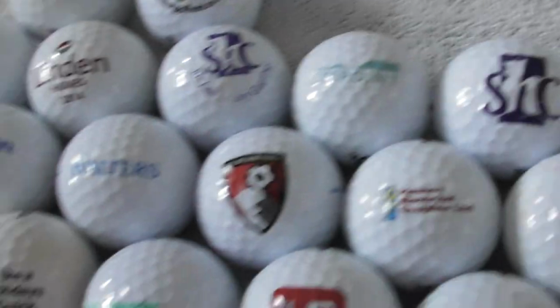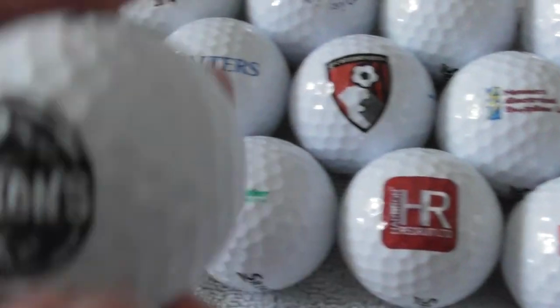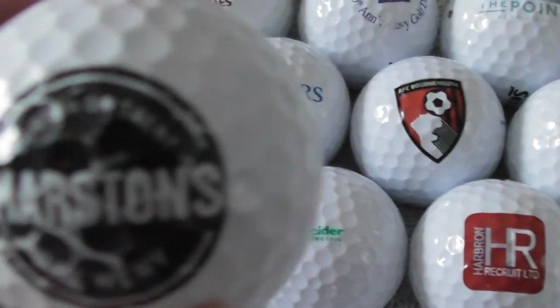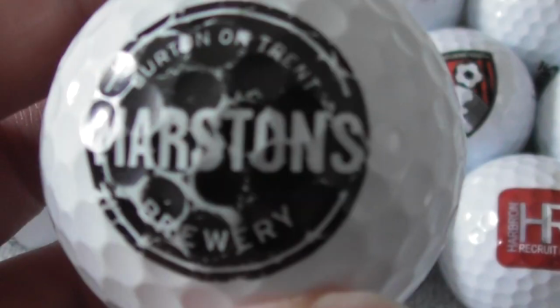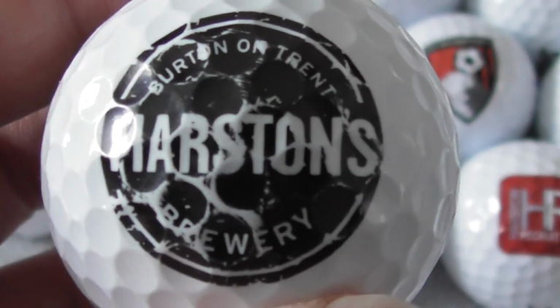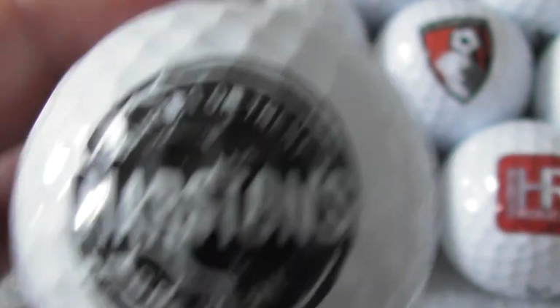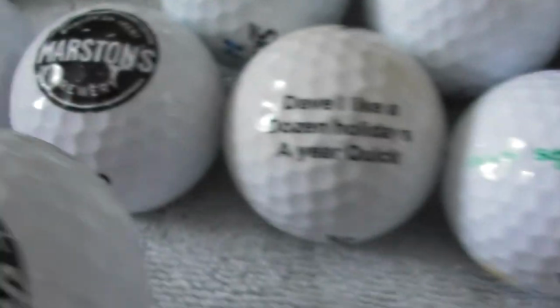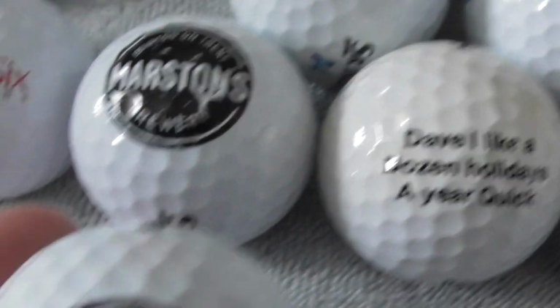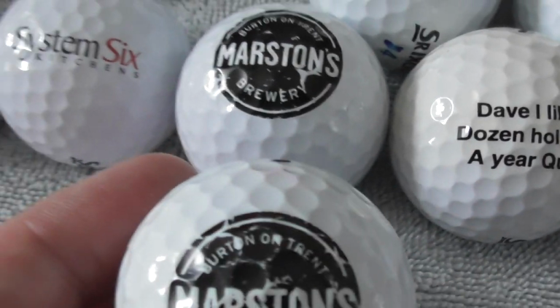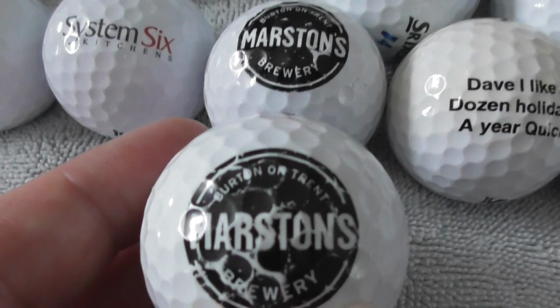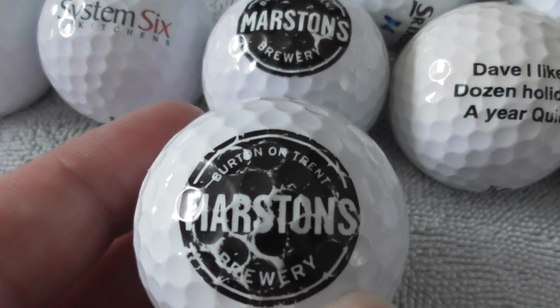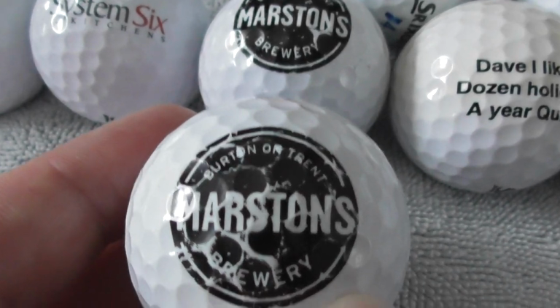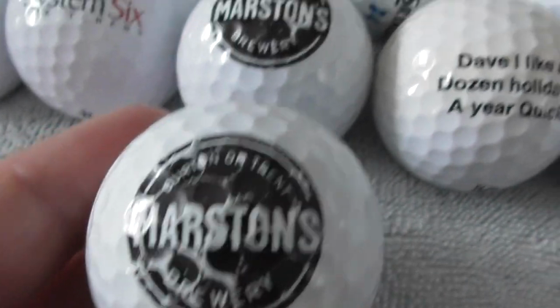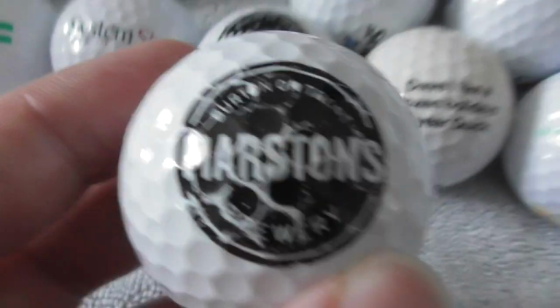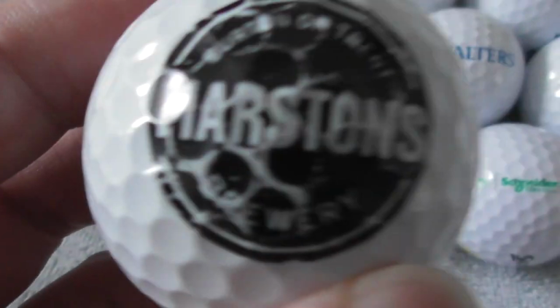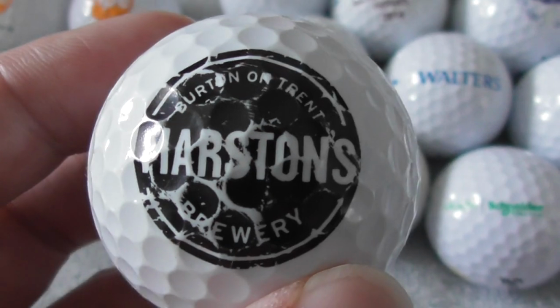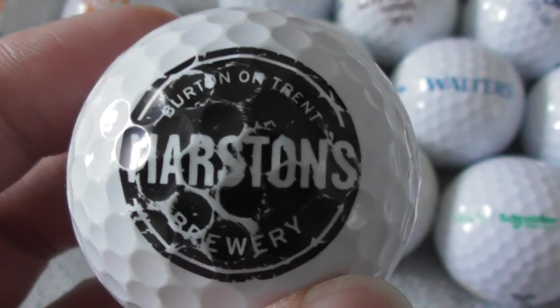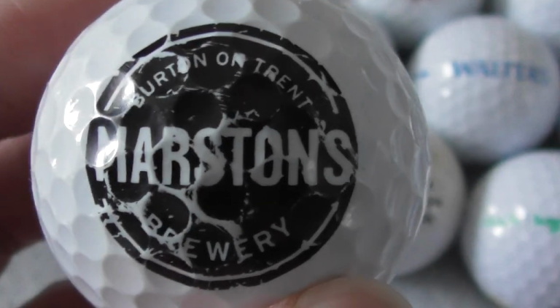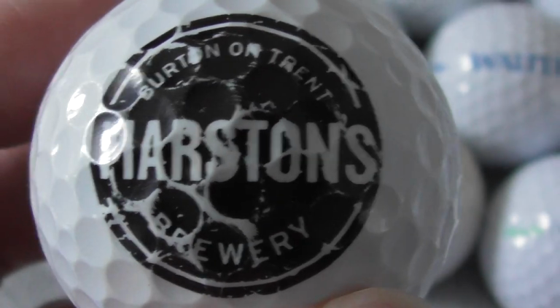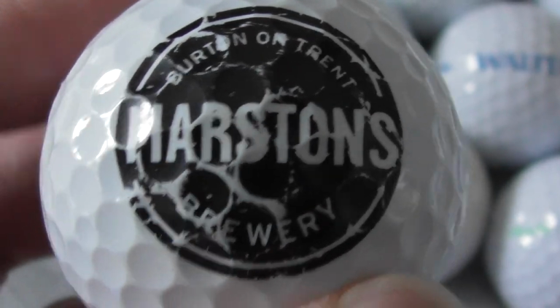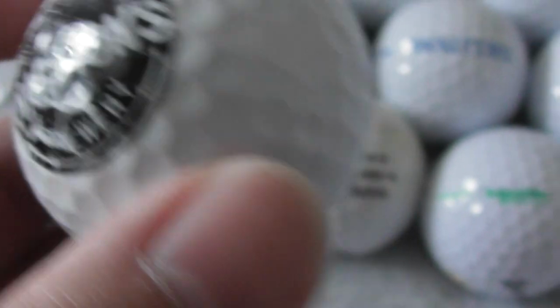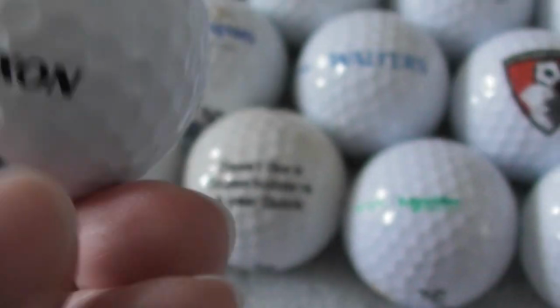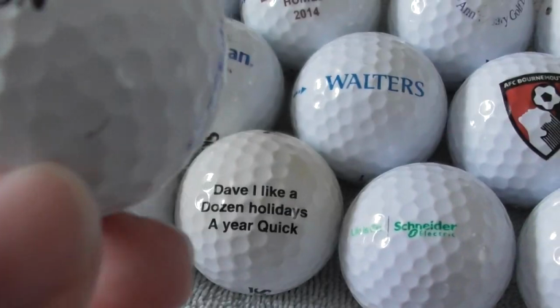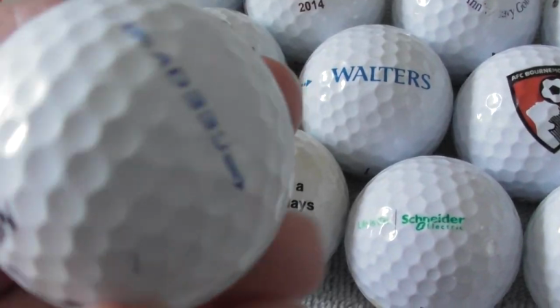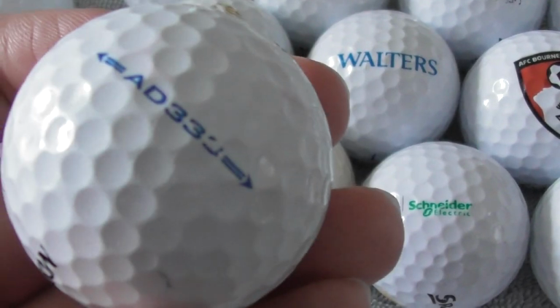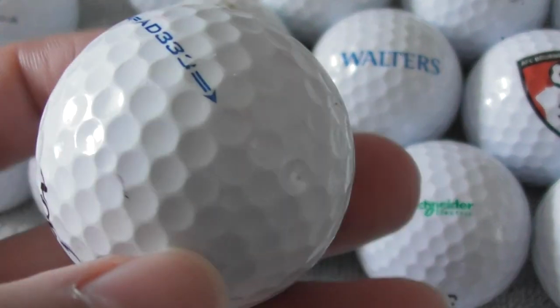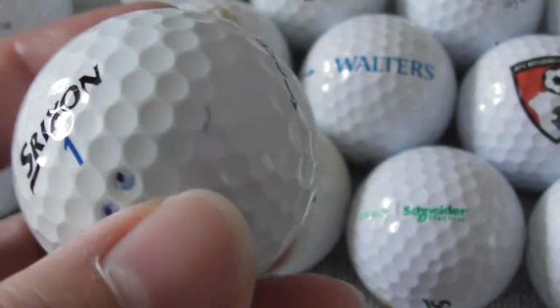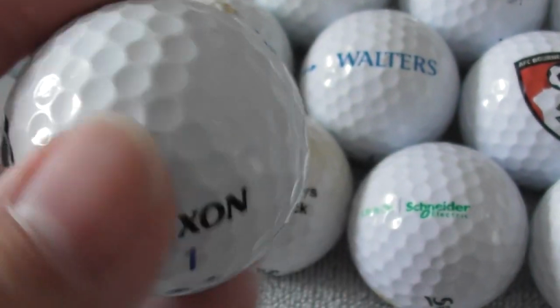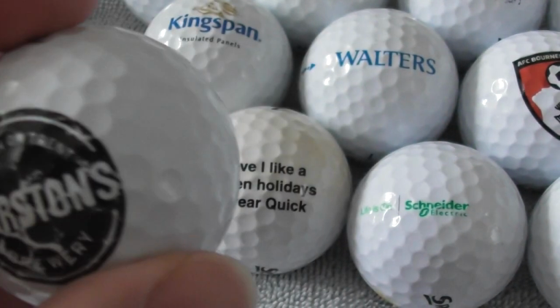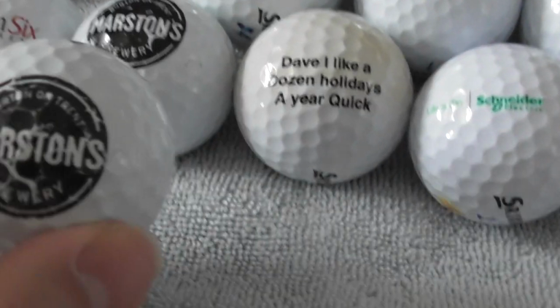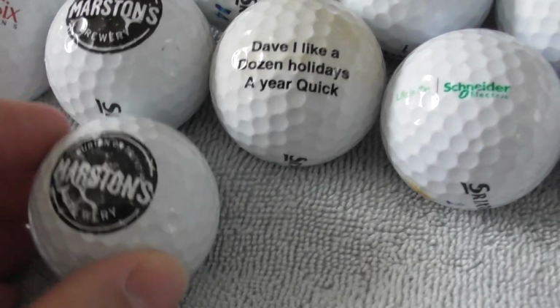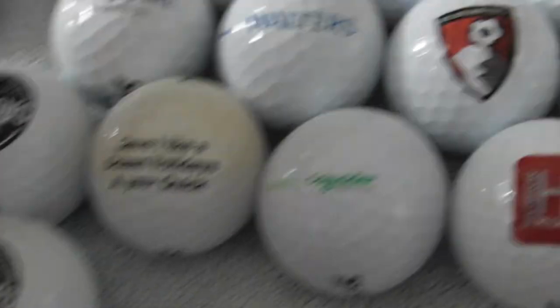I've got another of these Marston's ones, and this one's in worse condition than the first one. If I put them side by side, you can see the difference — this logo has more damage, so this one would be the swap if anybody needs it. Same type of ball — so I've got two of those.